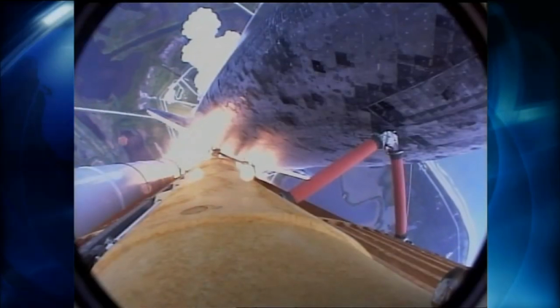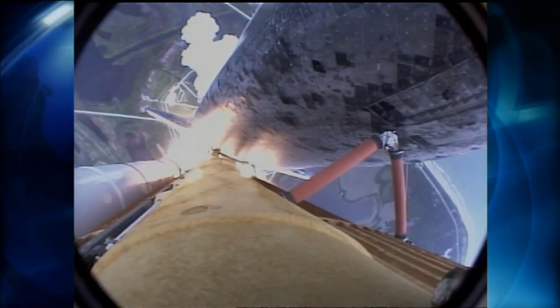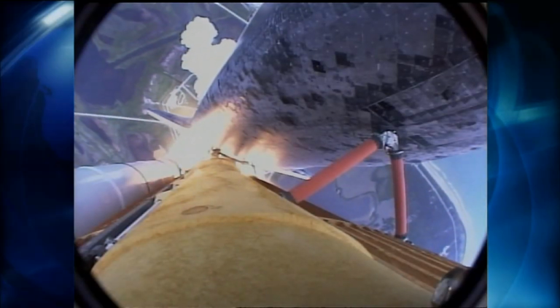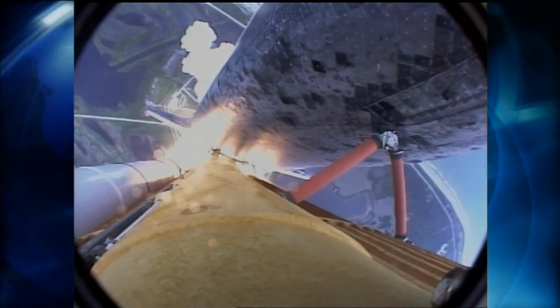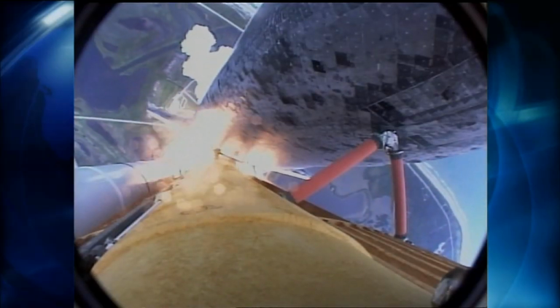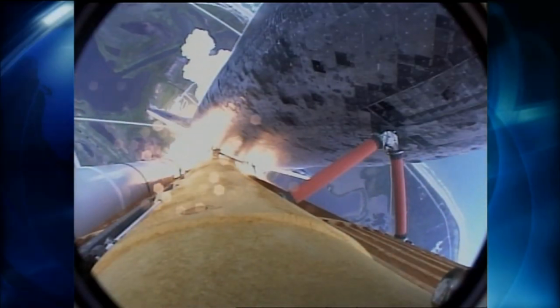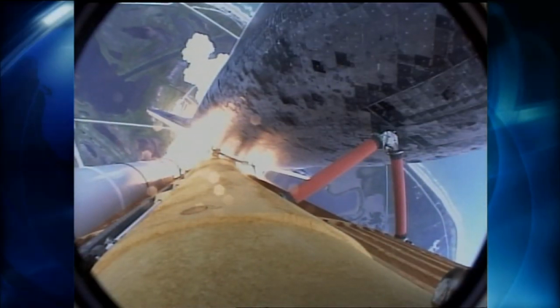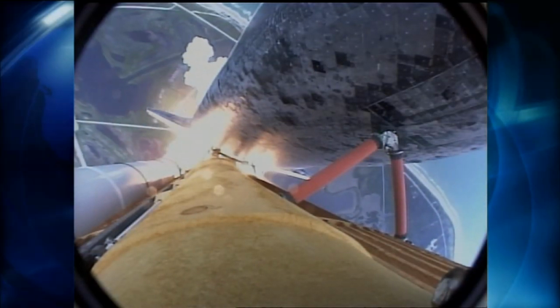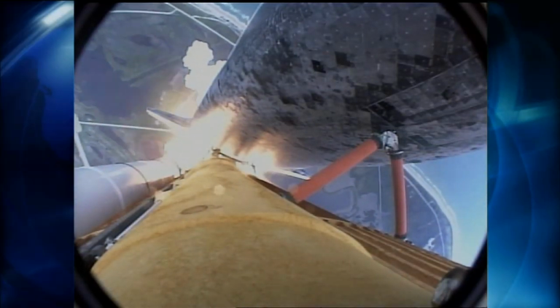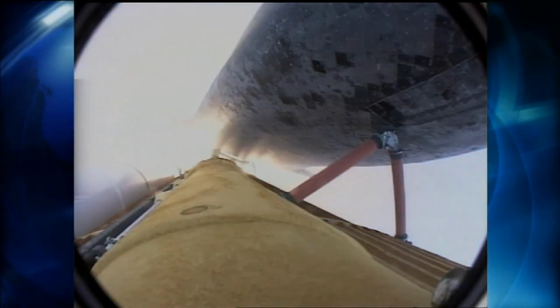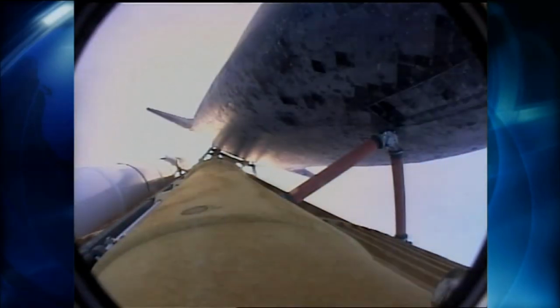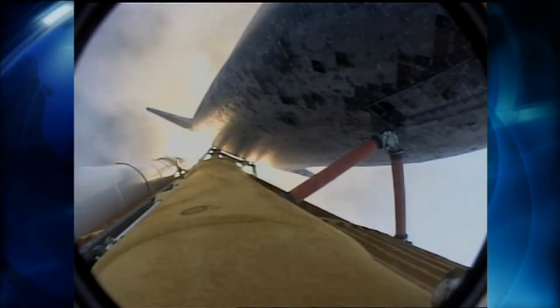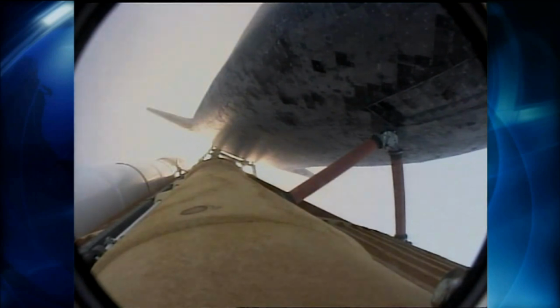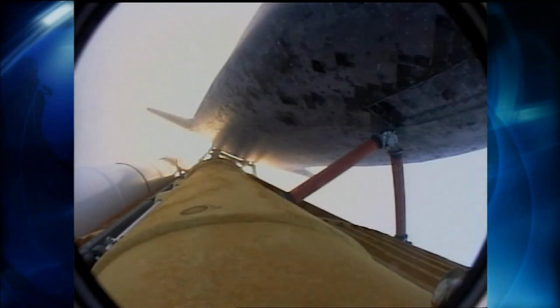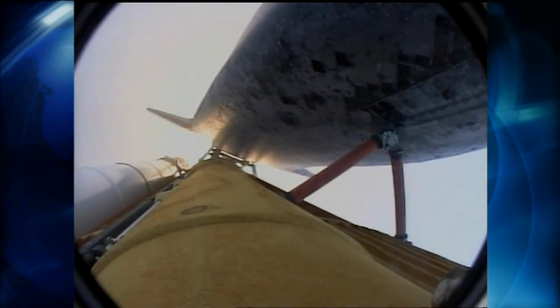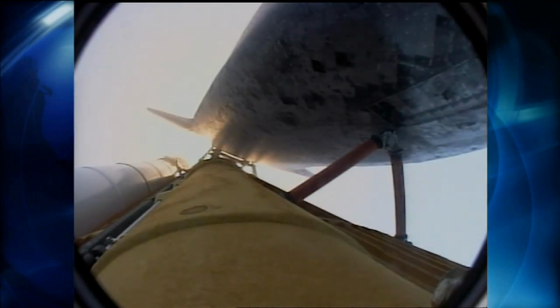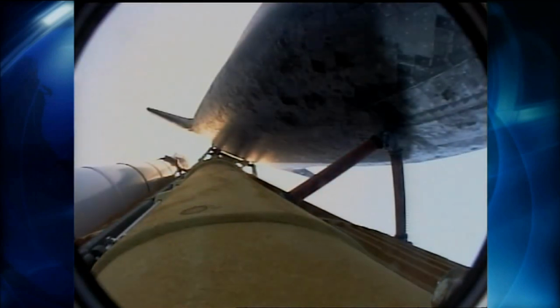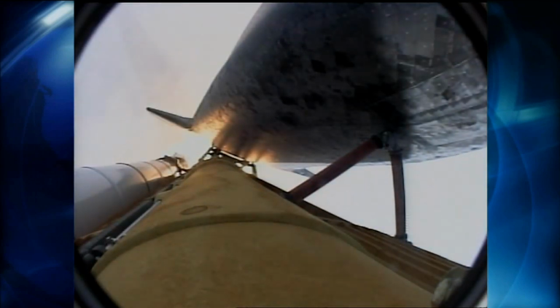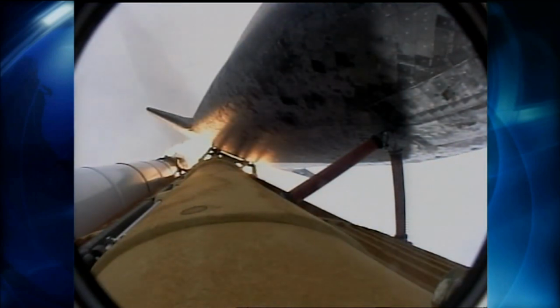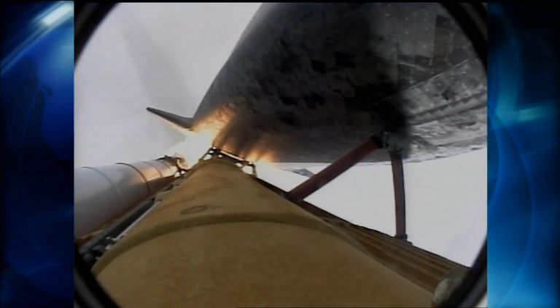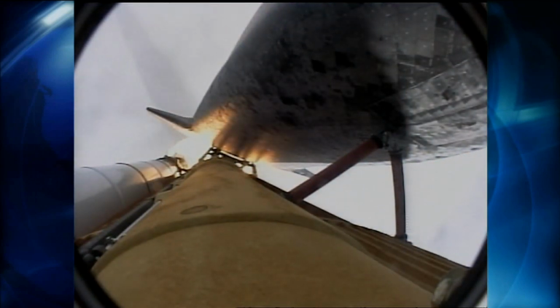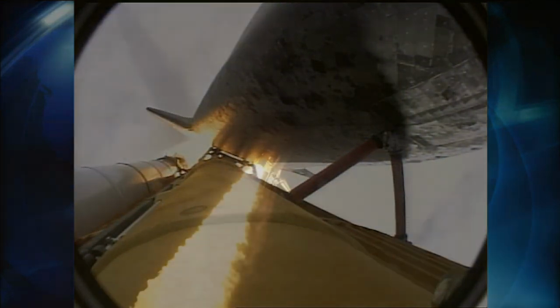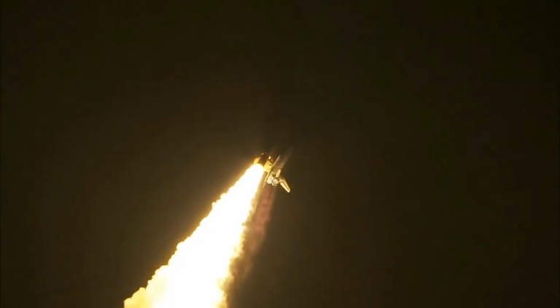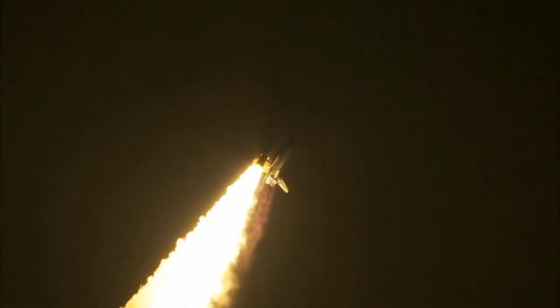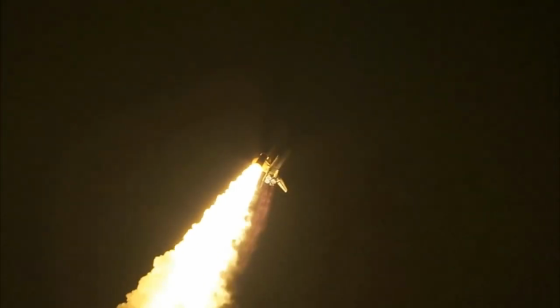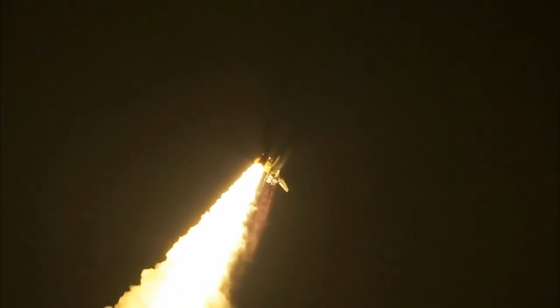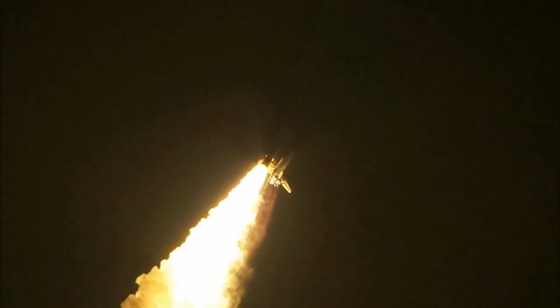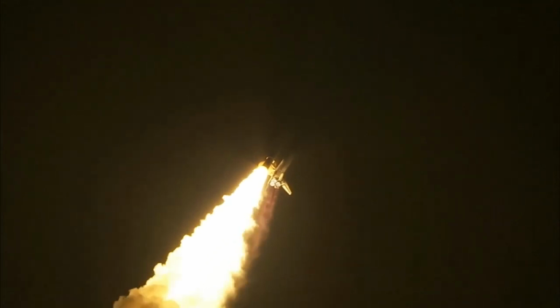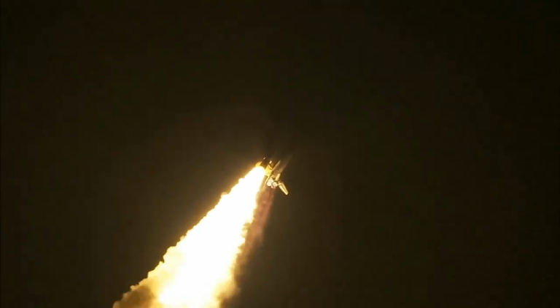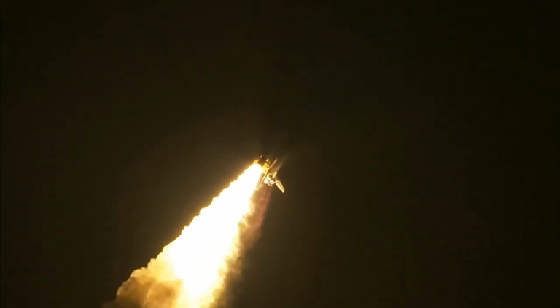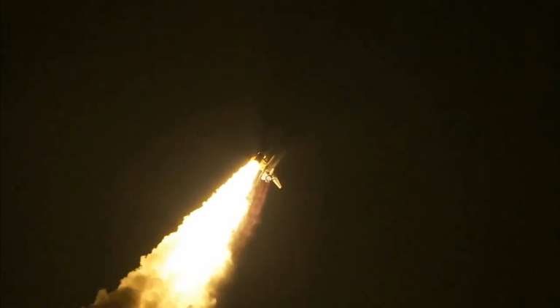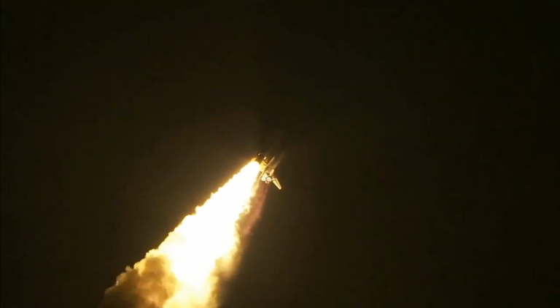Discovery's roll maneuver is complete. It's now in a heads-down position on track for its flight to the International Space Station. 32 seconds into the flight.